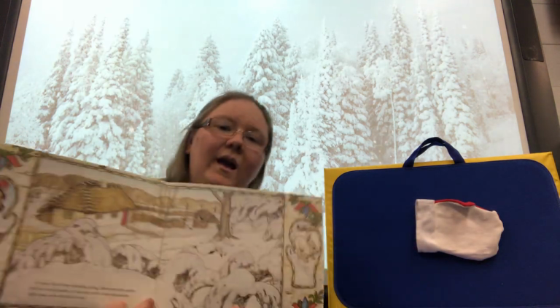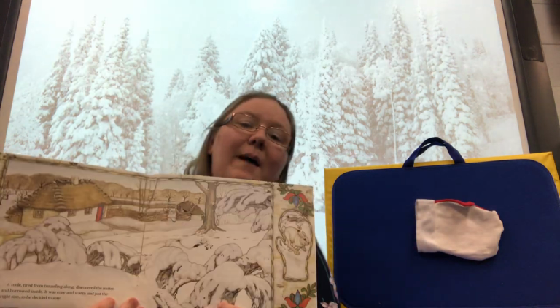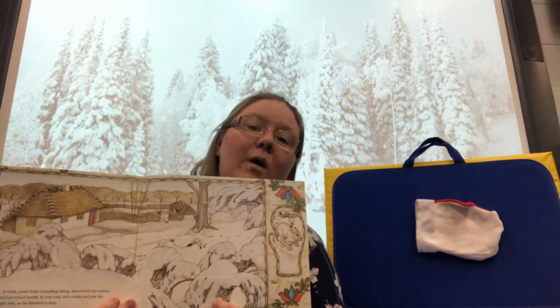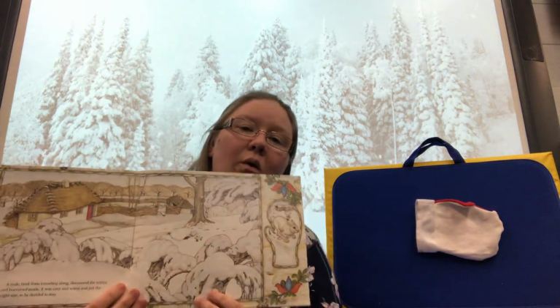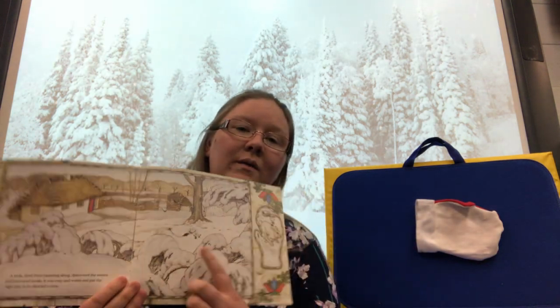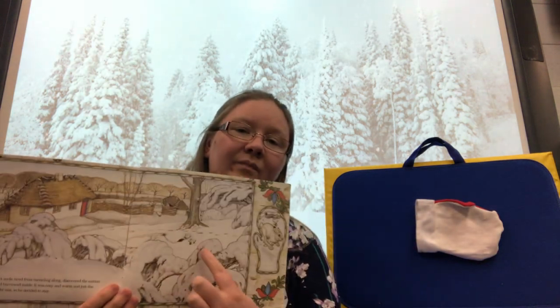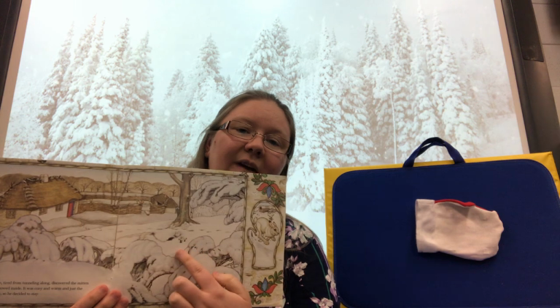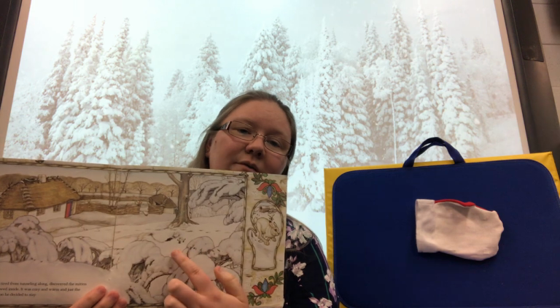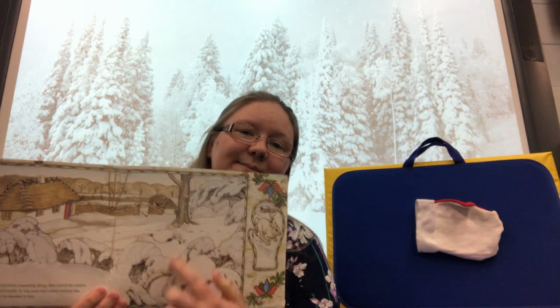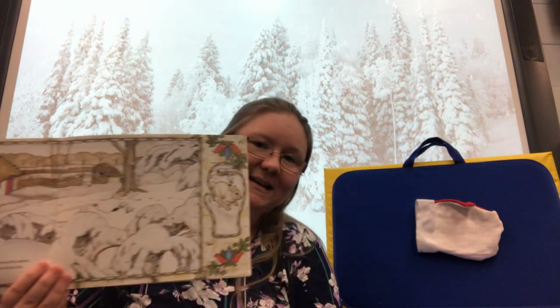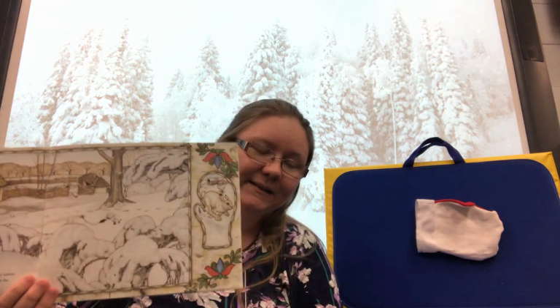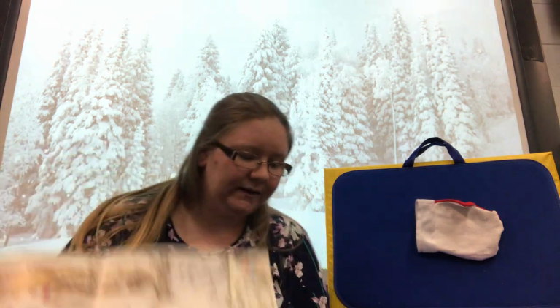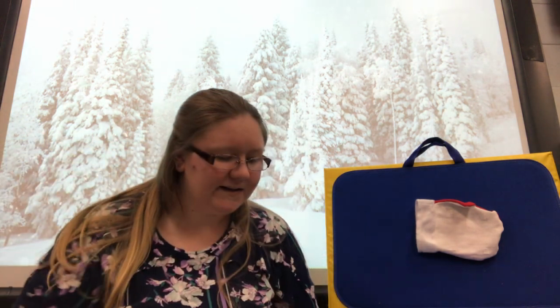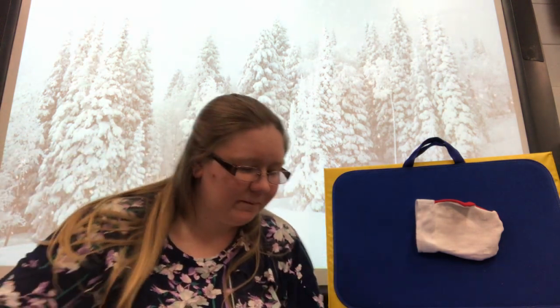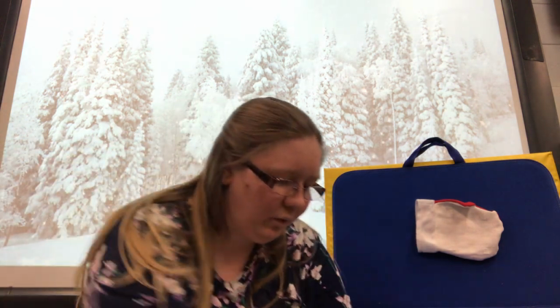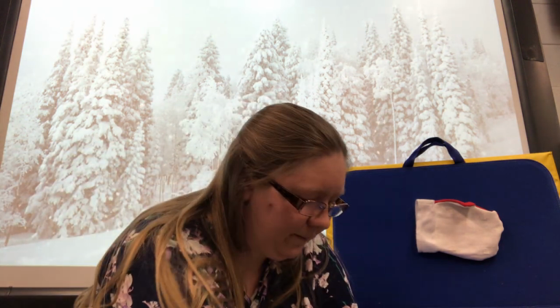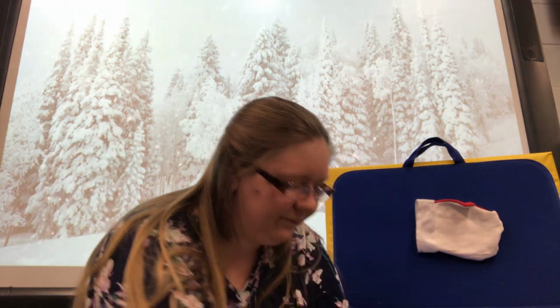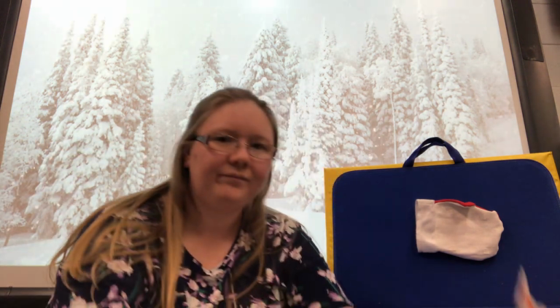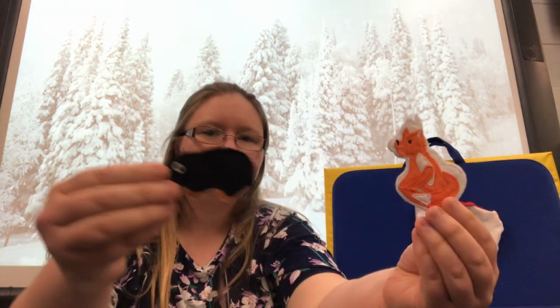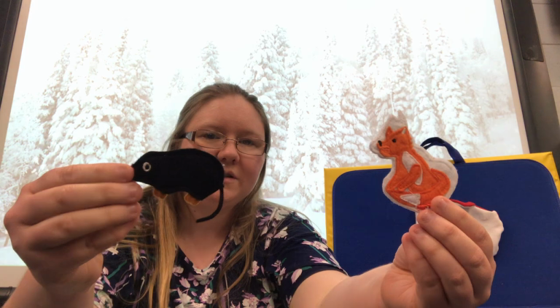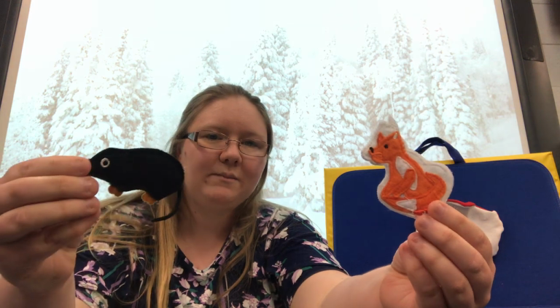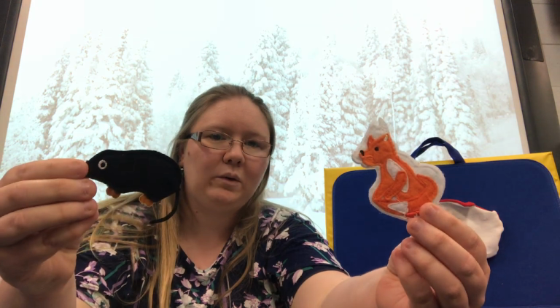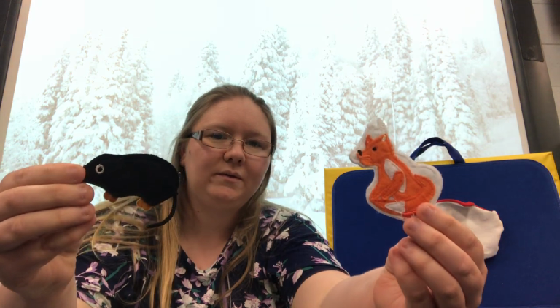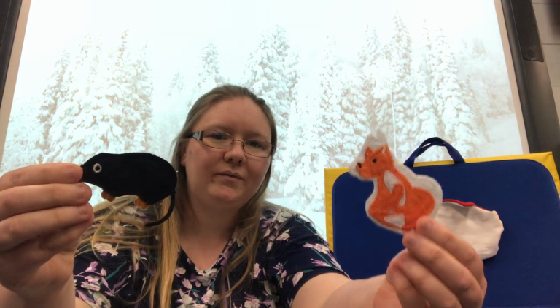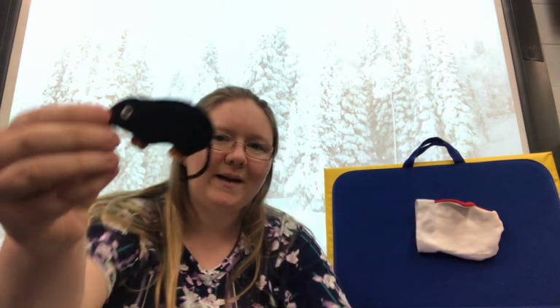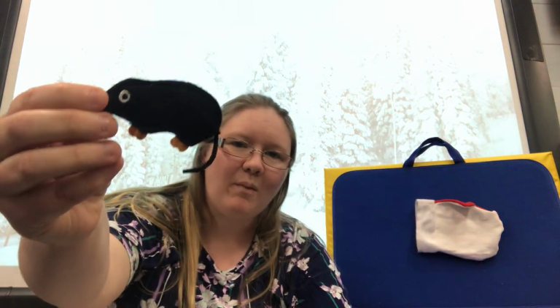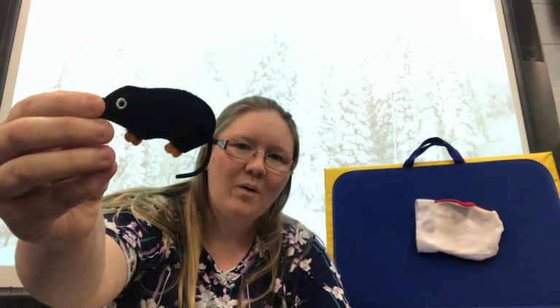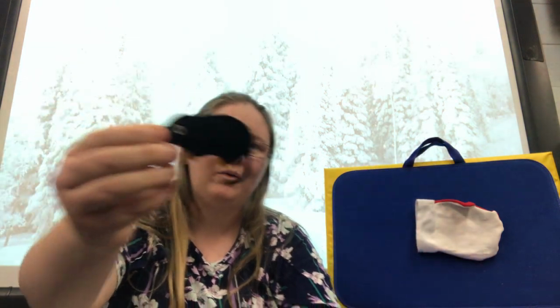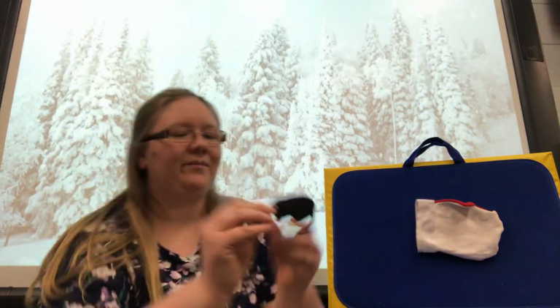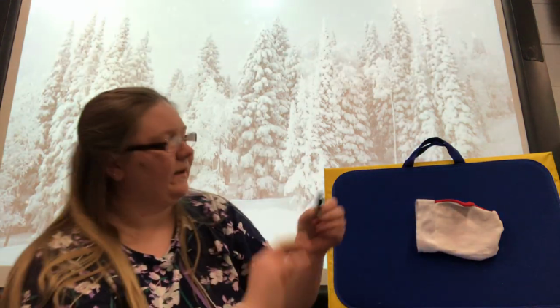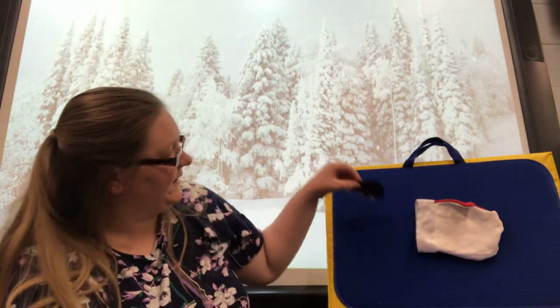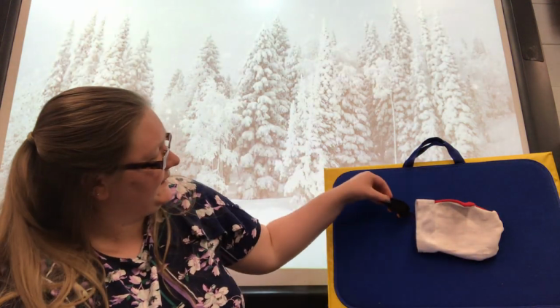A mole found his mitten. Let's find a mole. Which one's the mole? Mole. Here he goes in the mitten.